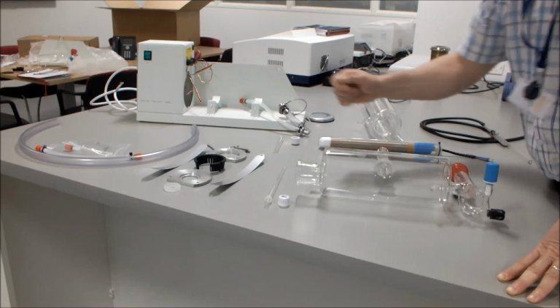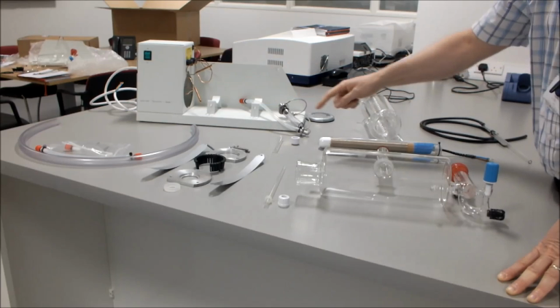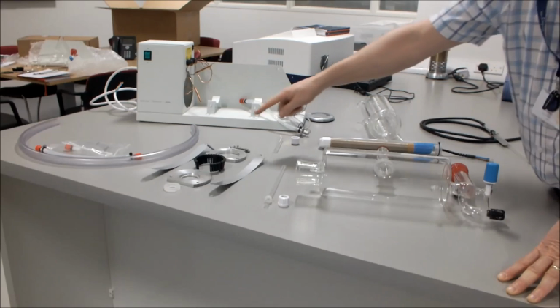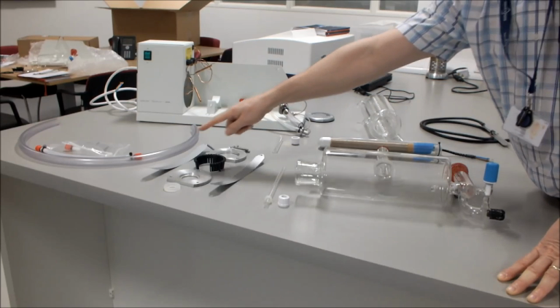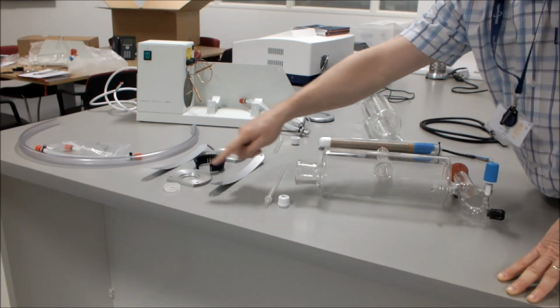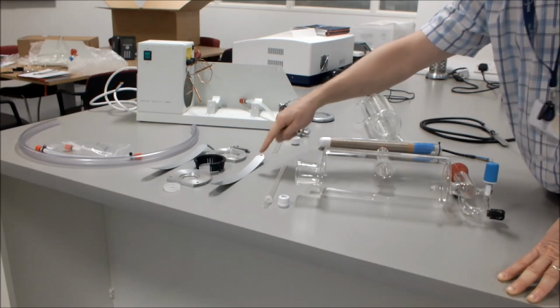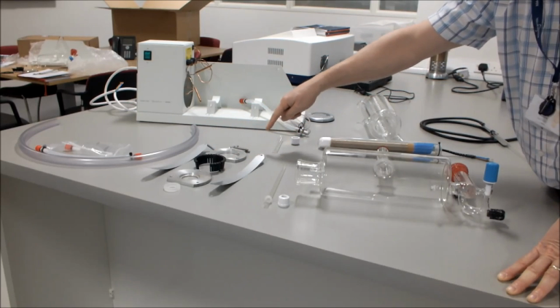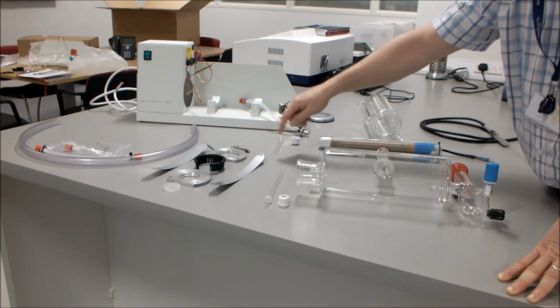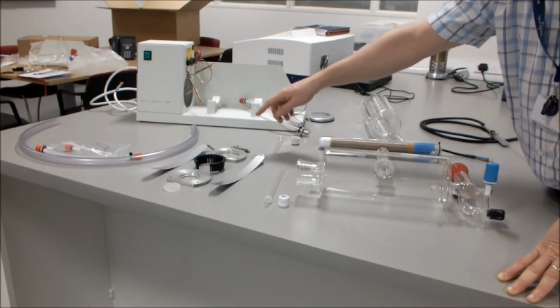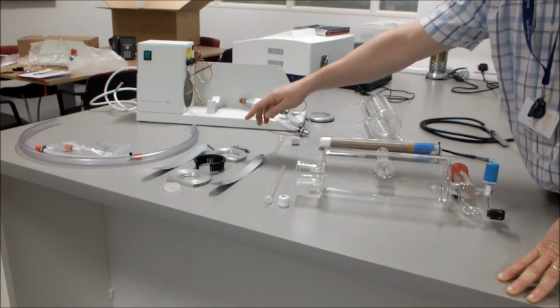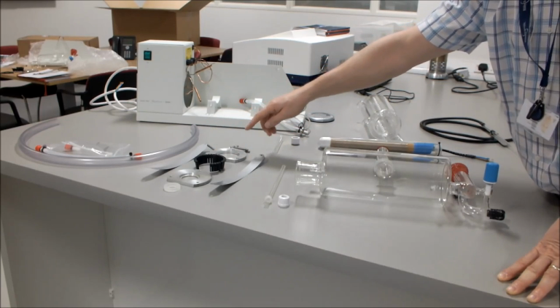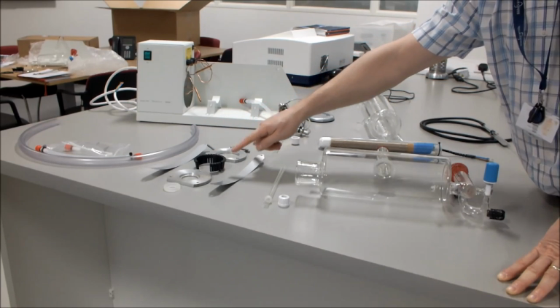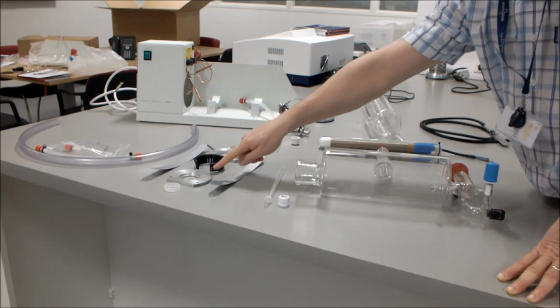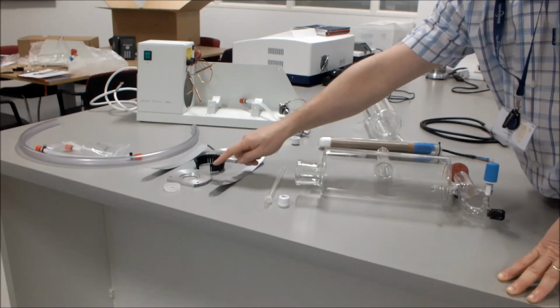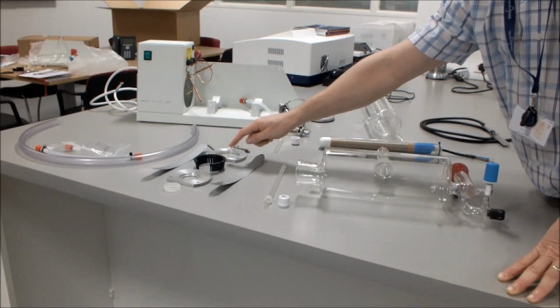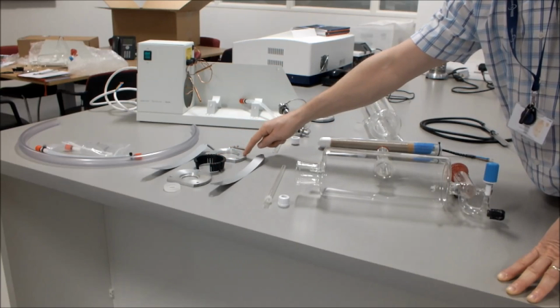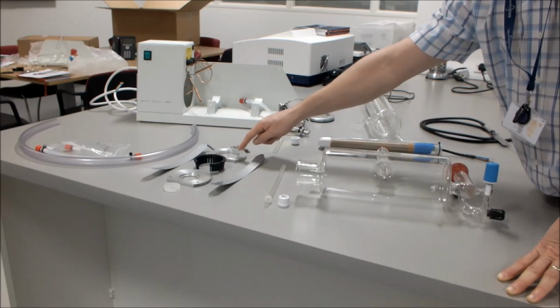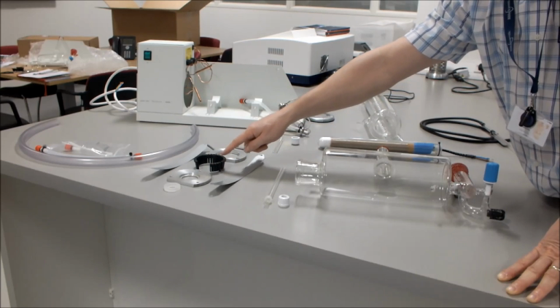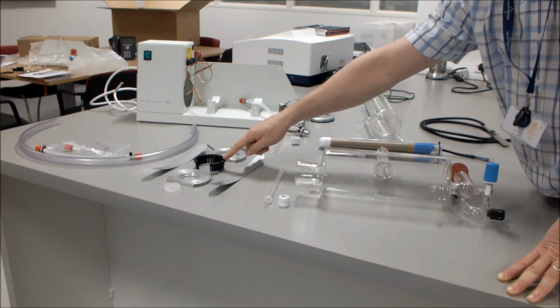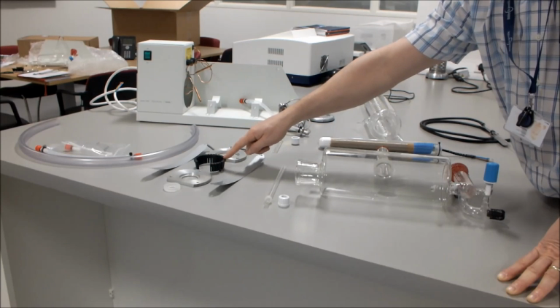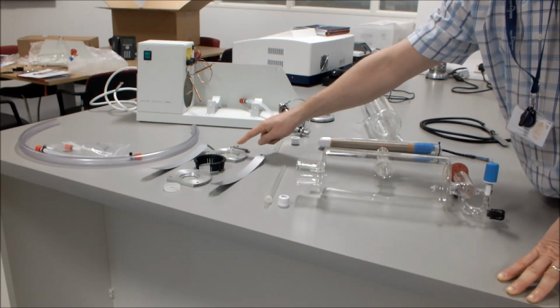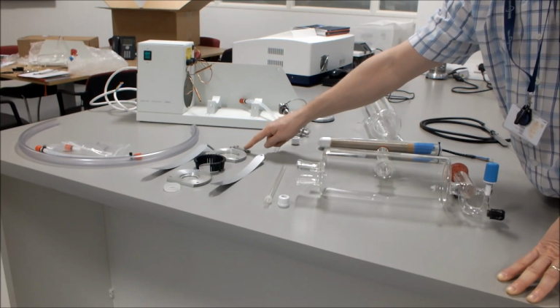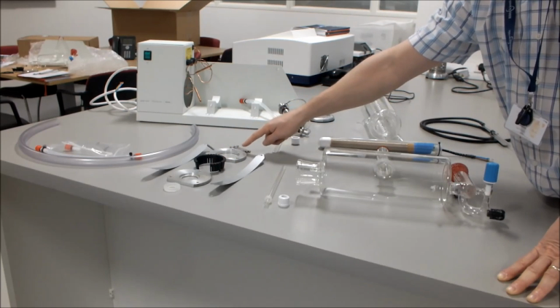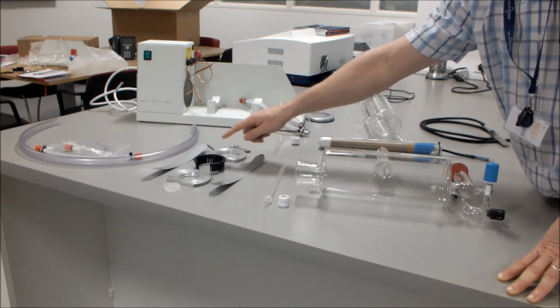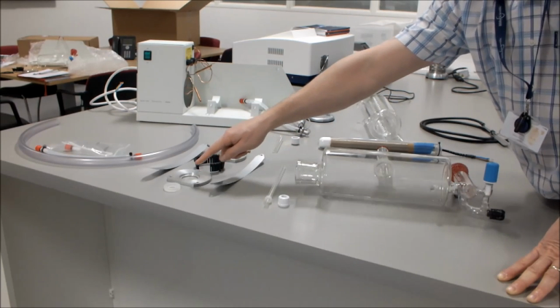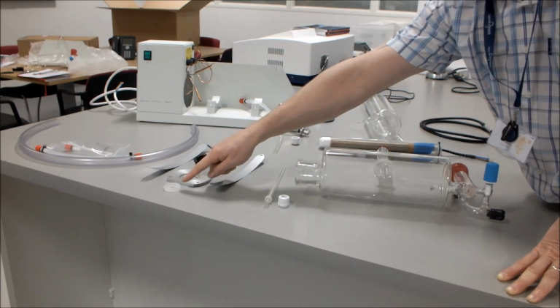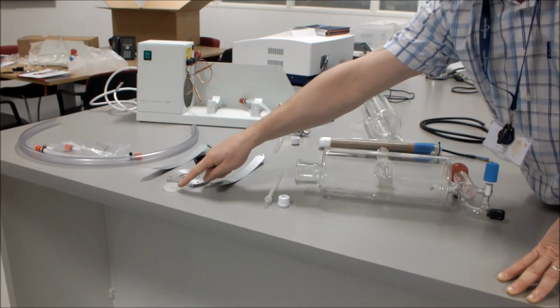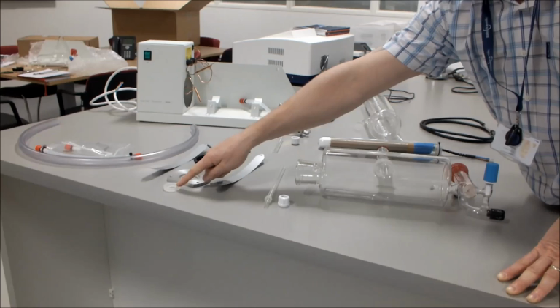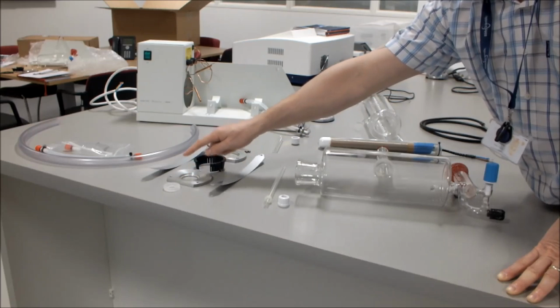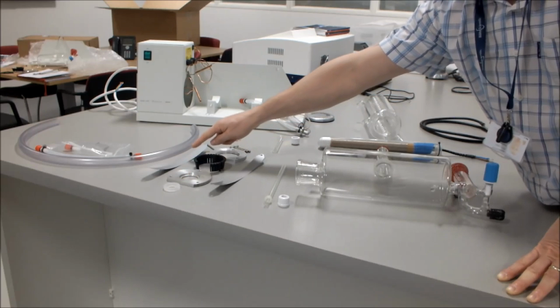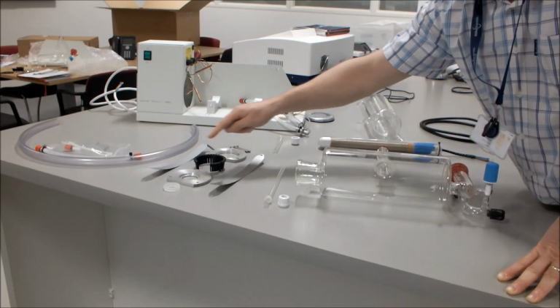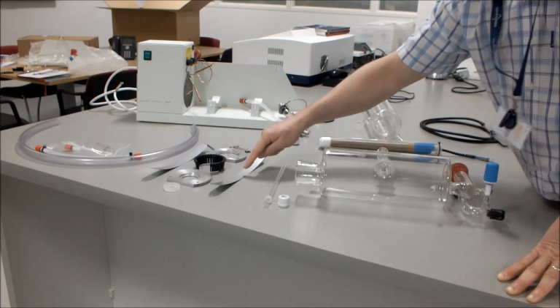You've then got the gasket kit which consists of the aluminium plate, the flange, the plastic insert, three screws, silicon ring, and two straps.